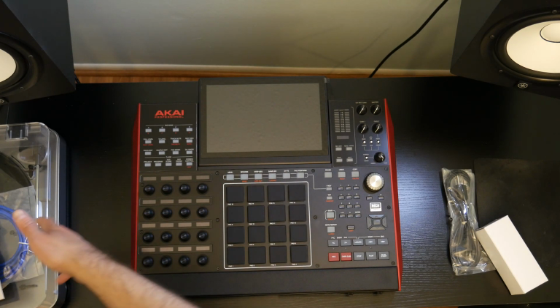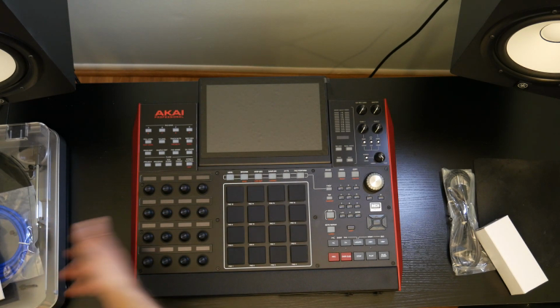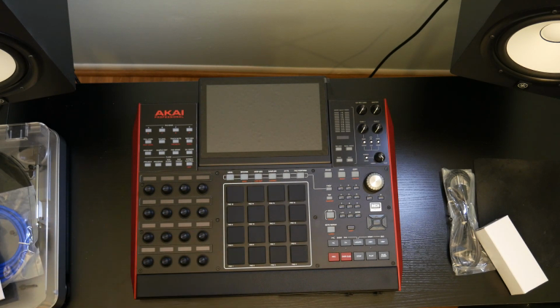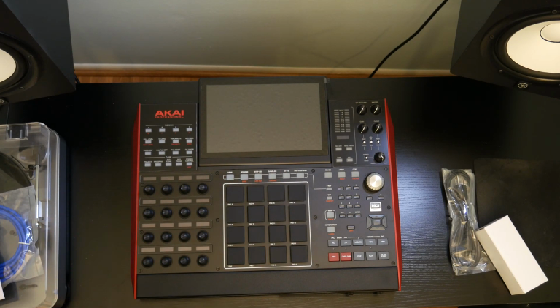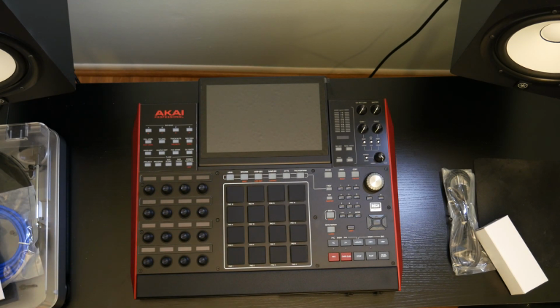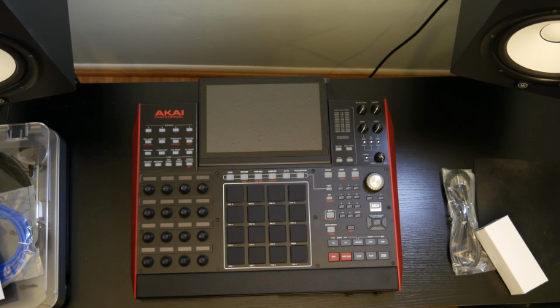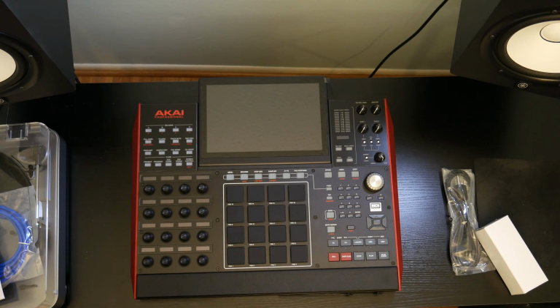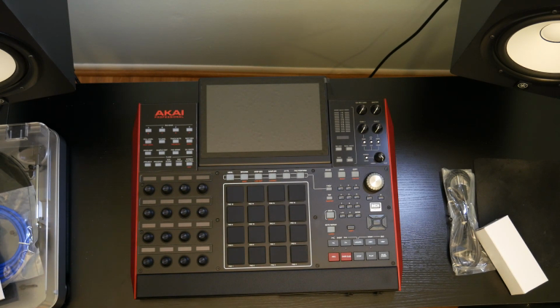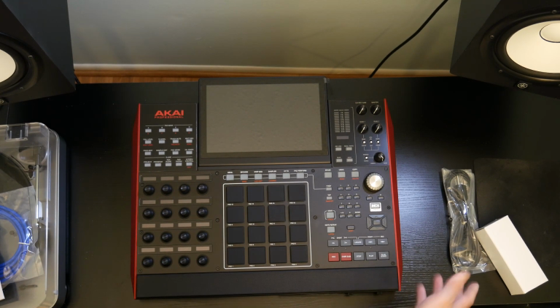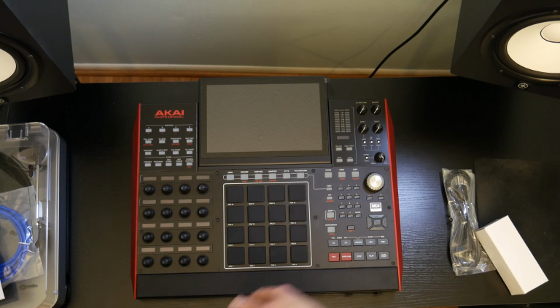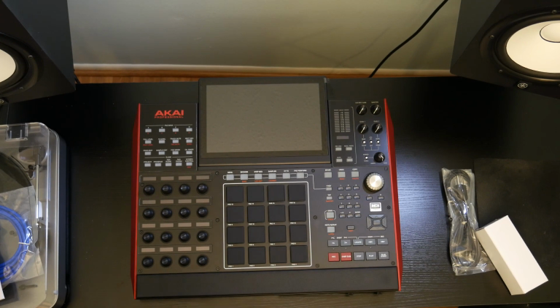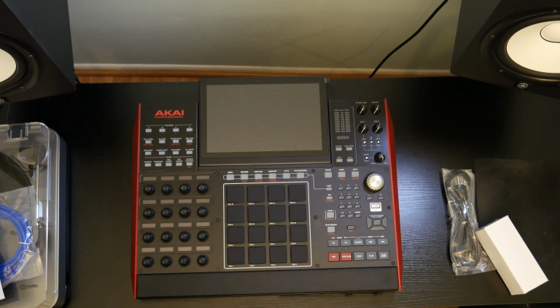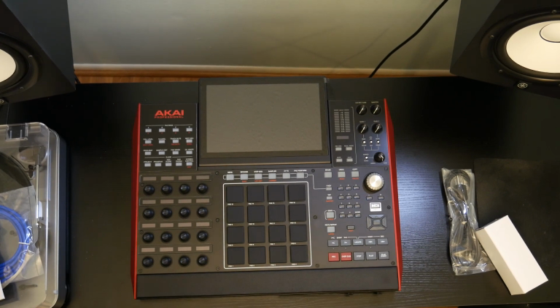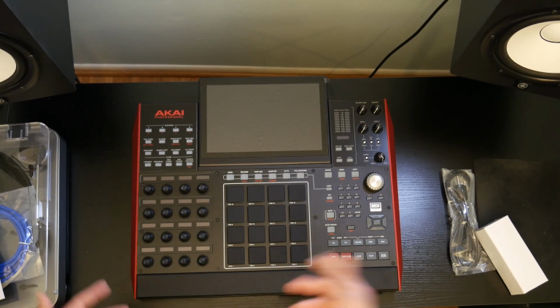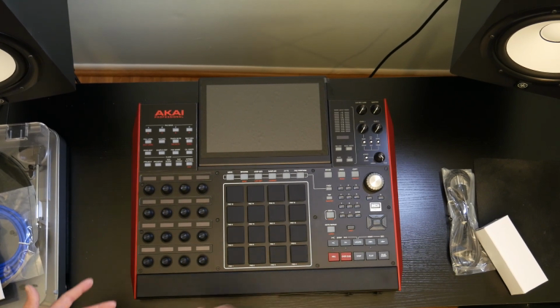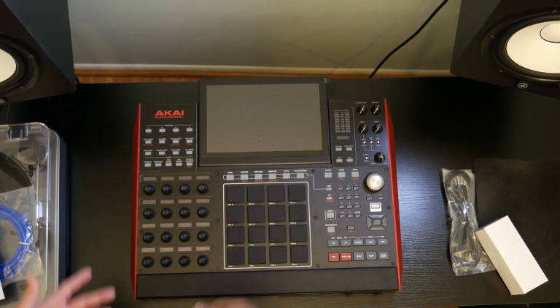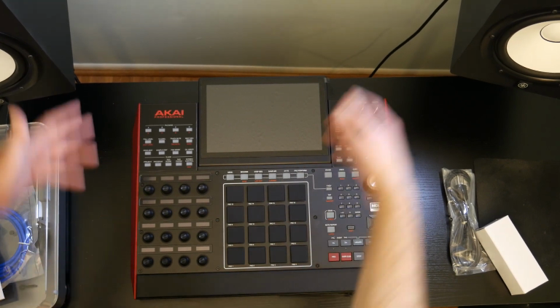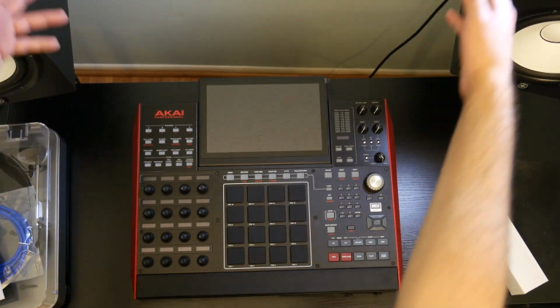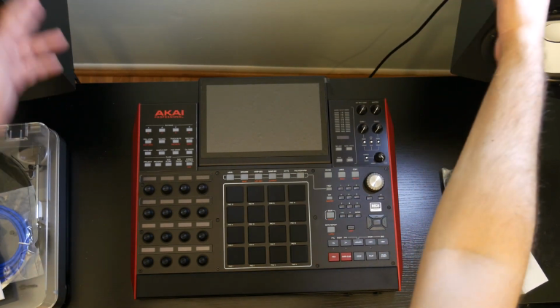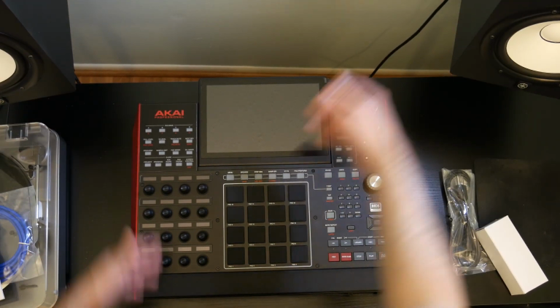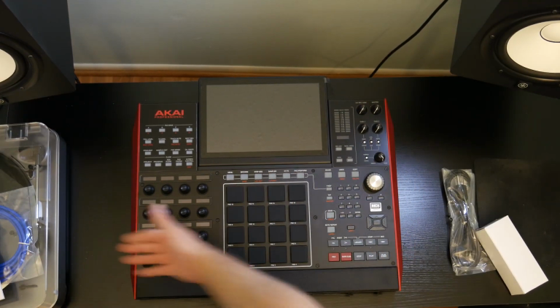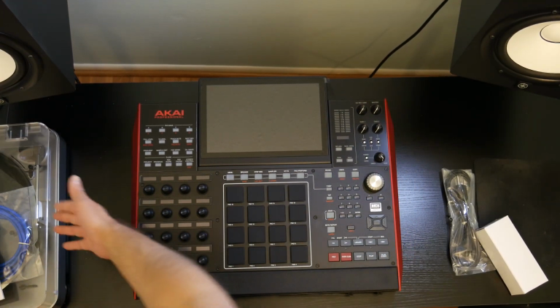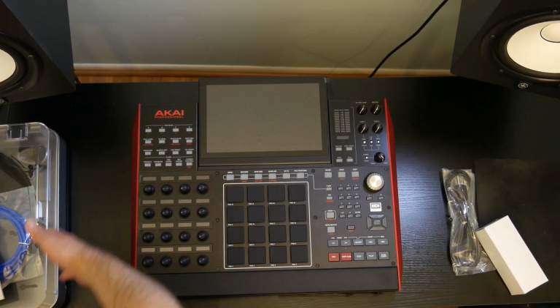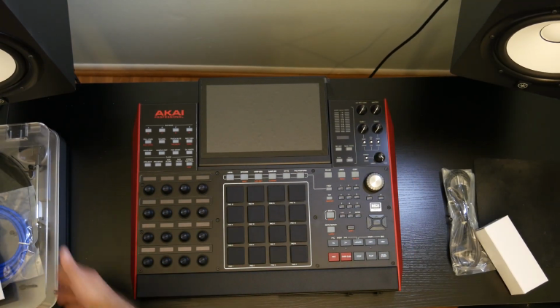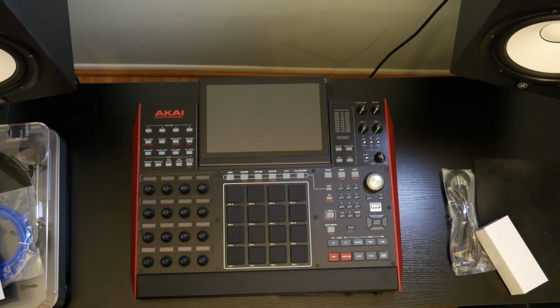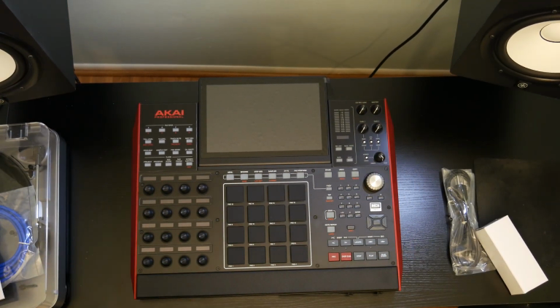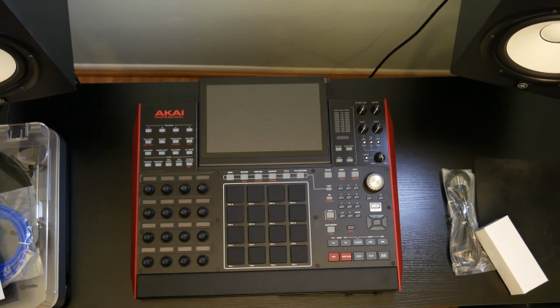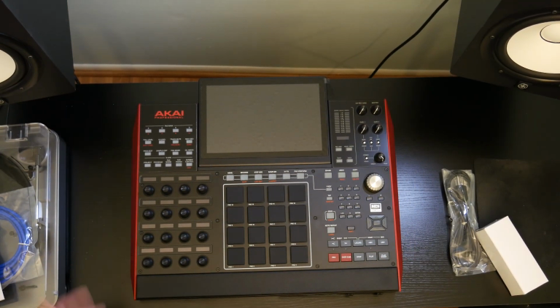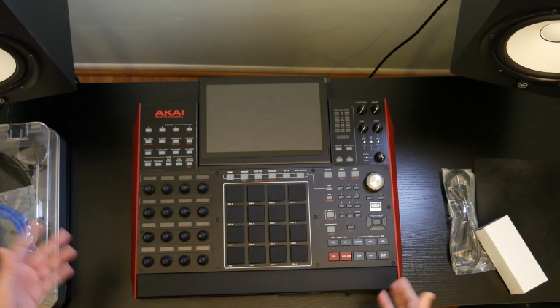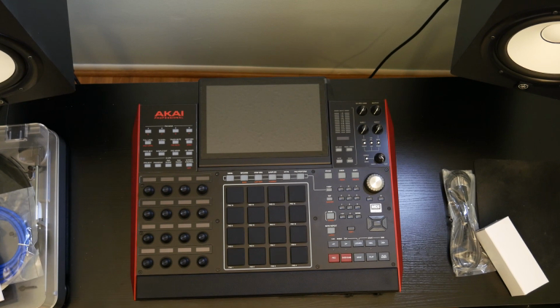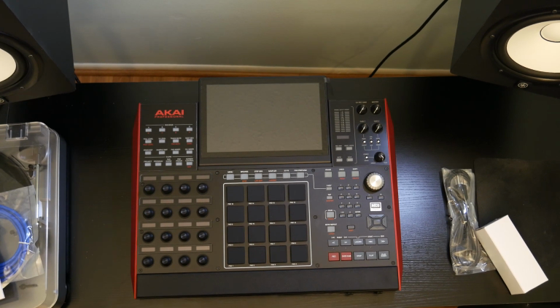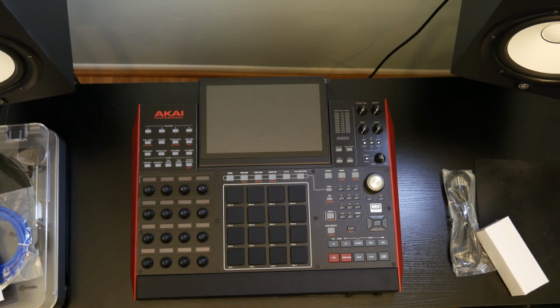And then we'll get into it. So the next thing to do would be to plug the power cable in, plug some speakers in, plug my turntable in — be in business.